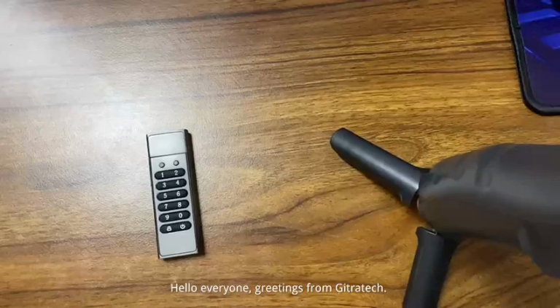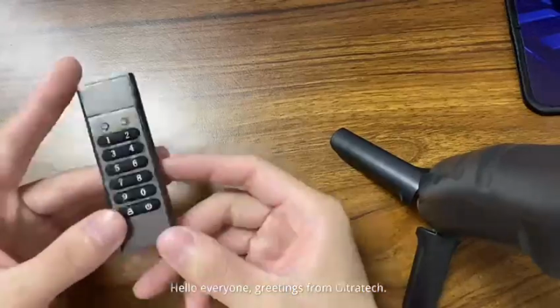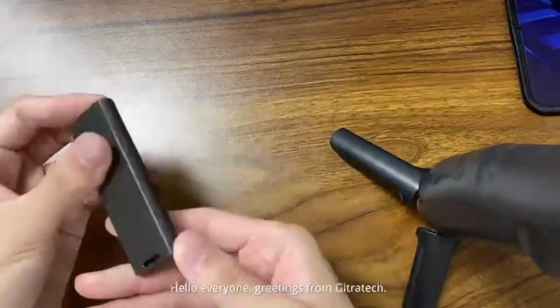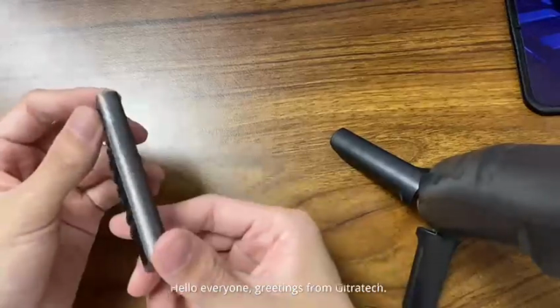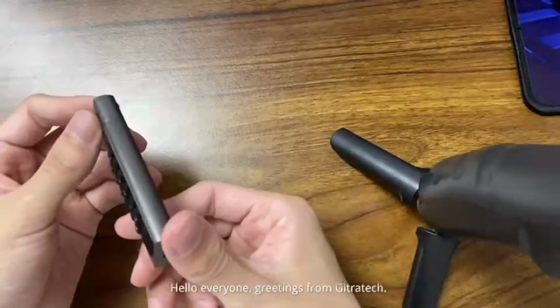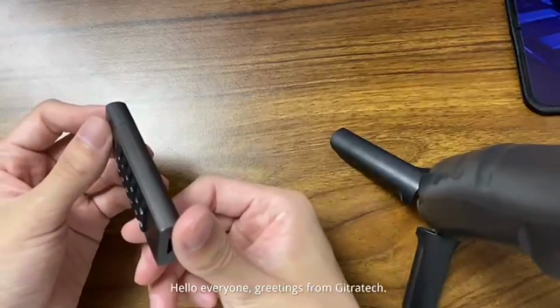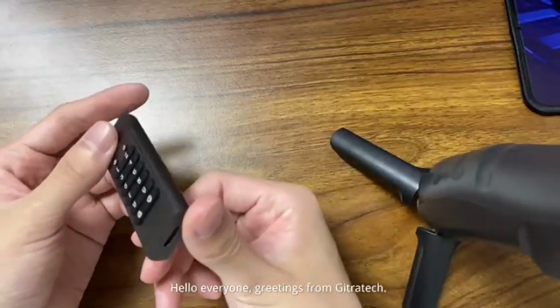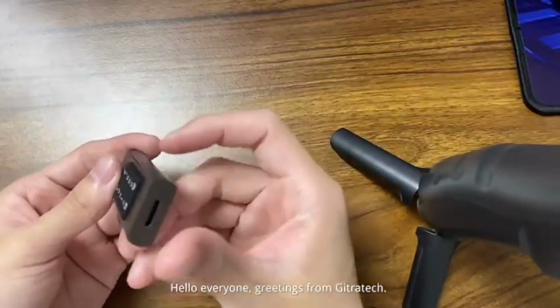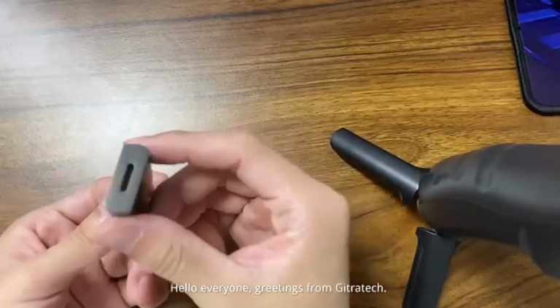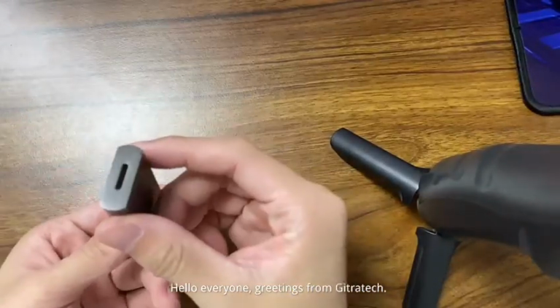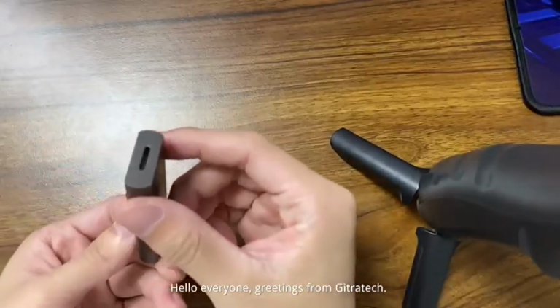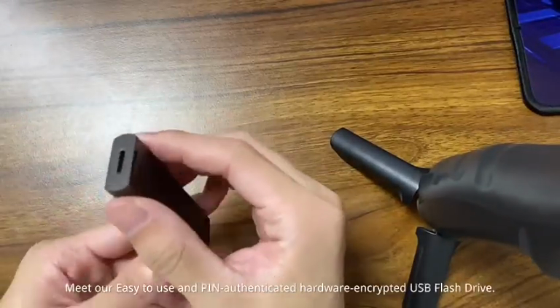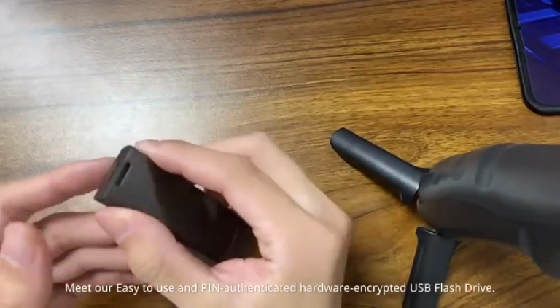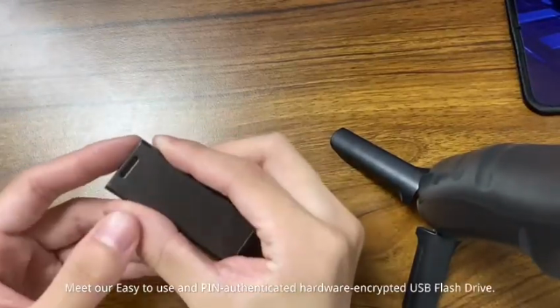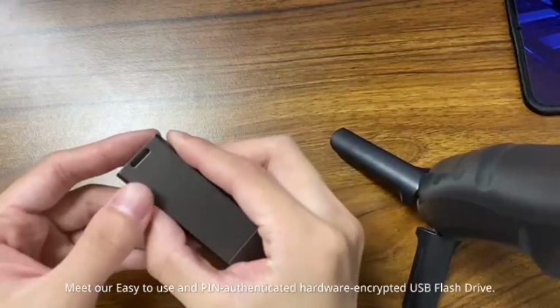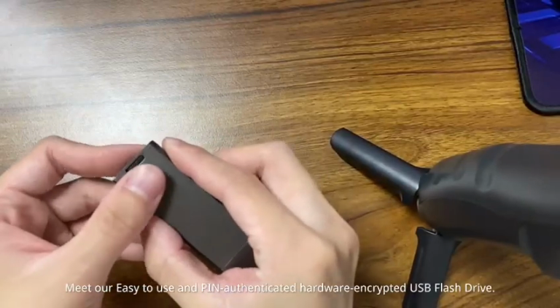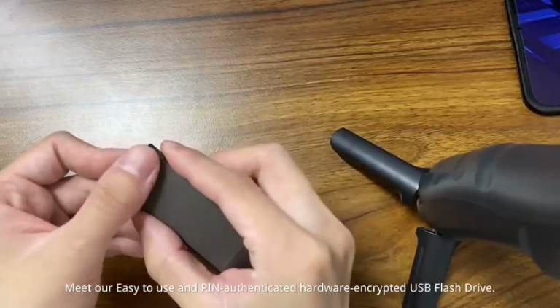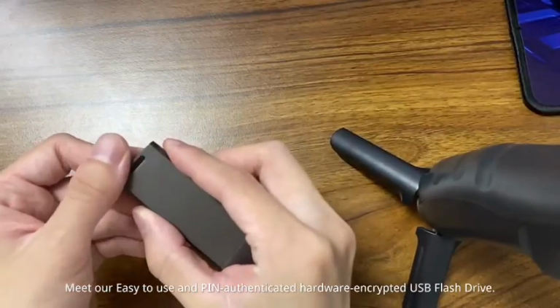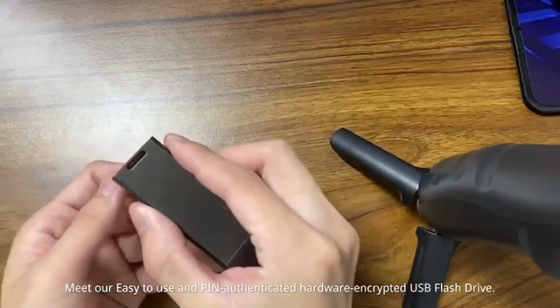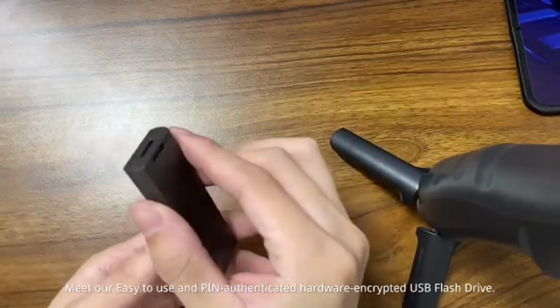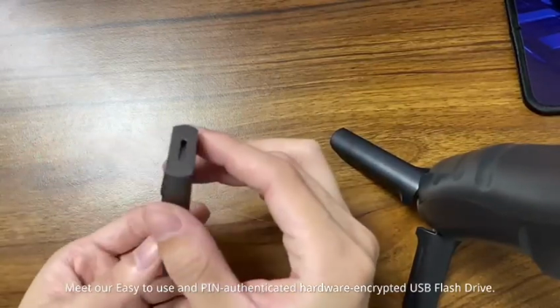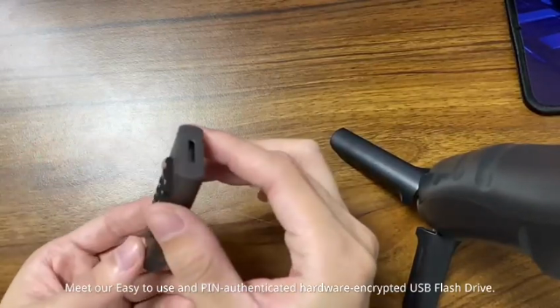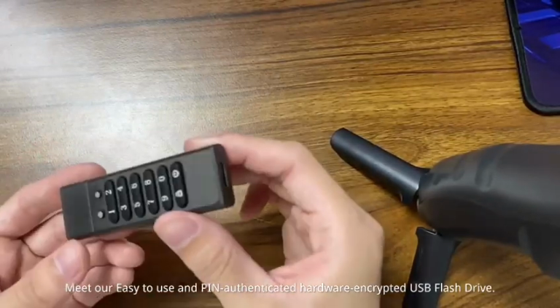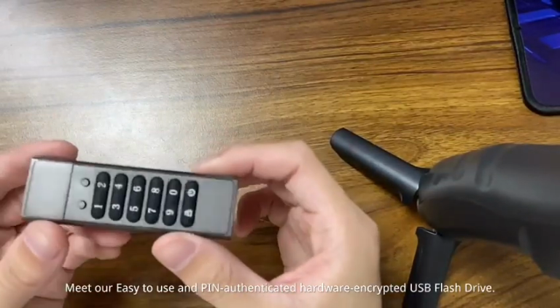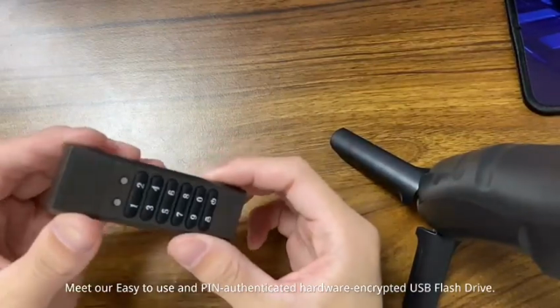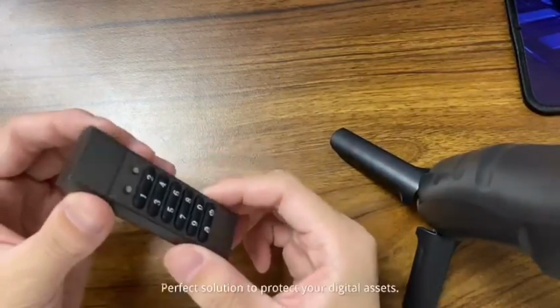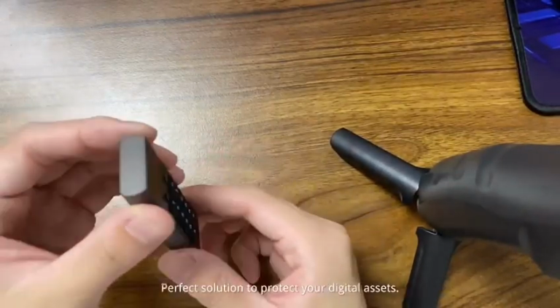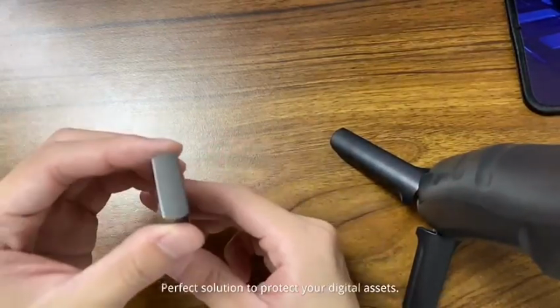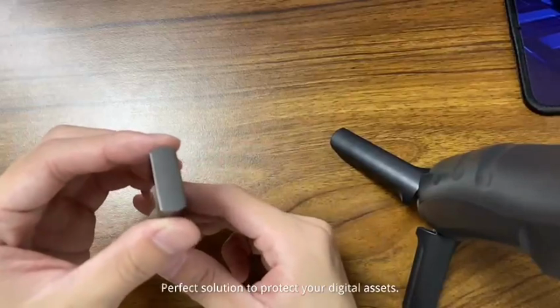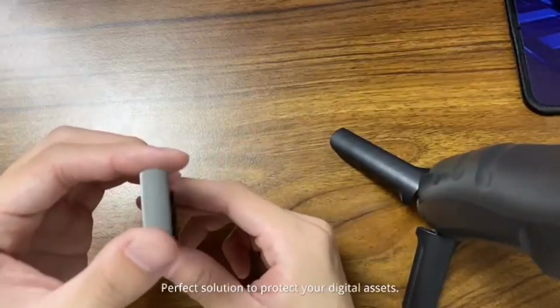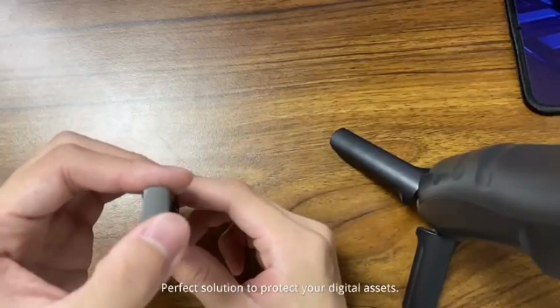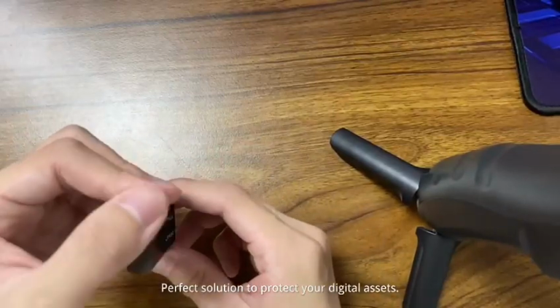Hello everyone, greetings from Jitratech. Meet our easy-to-use and PIN-authenticated hardware encrypted USB flash drive — the perfect solution to protect your digital assets.